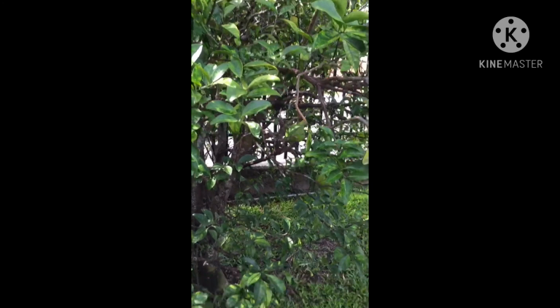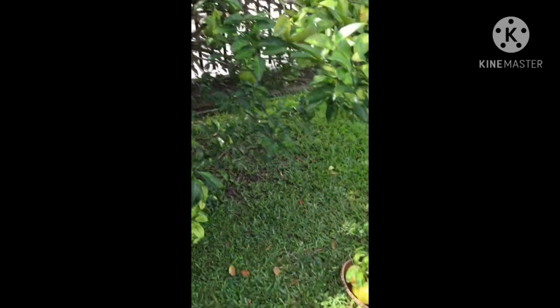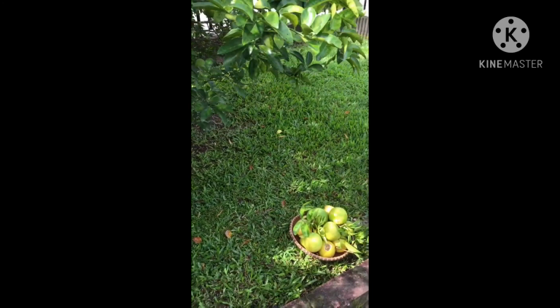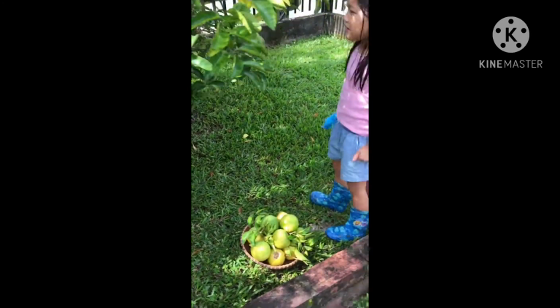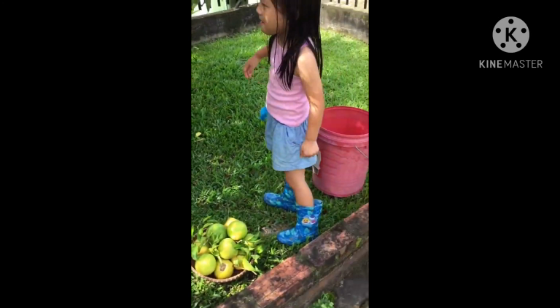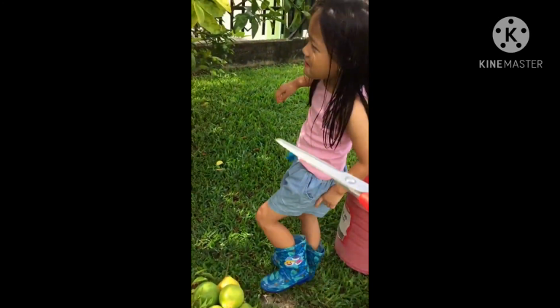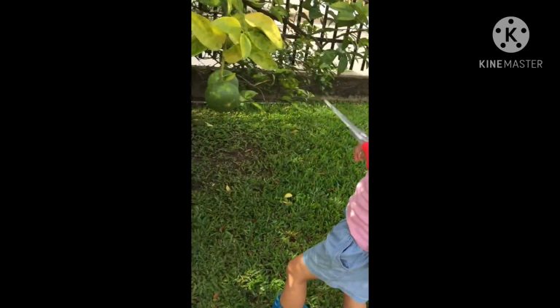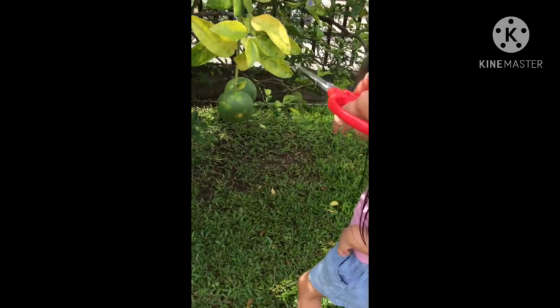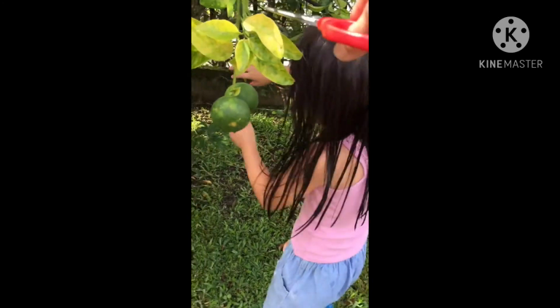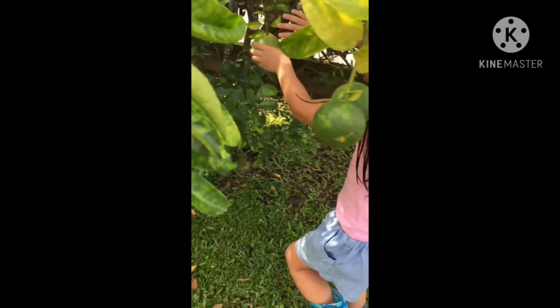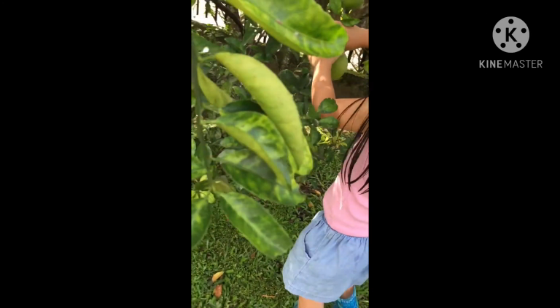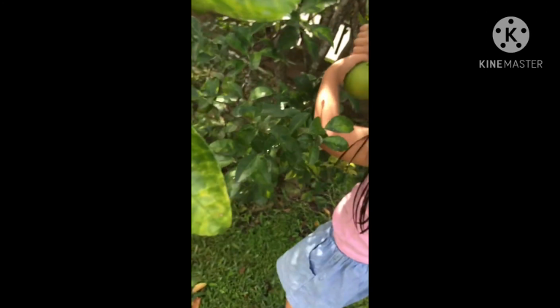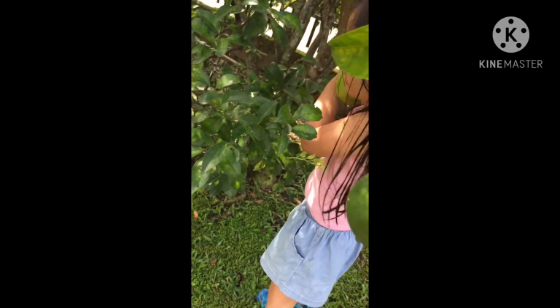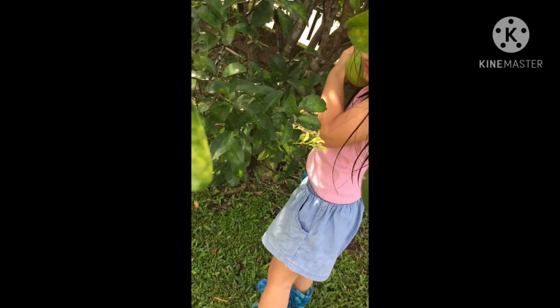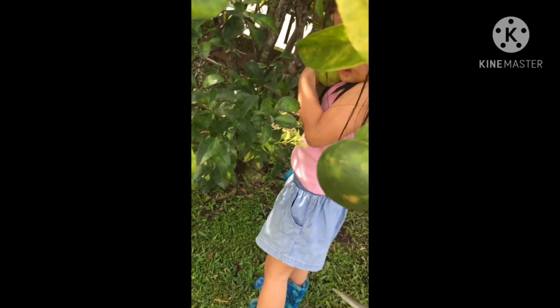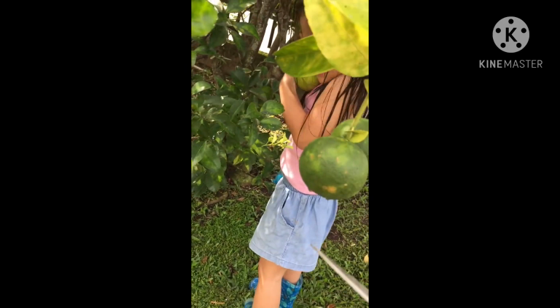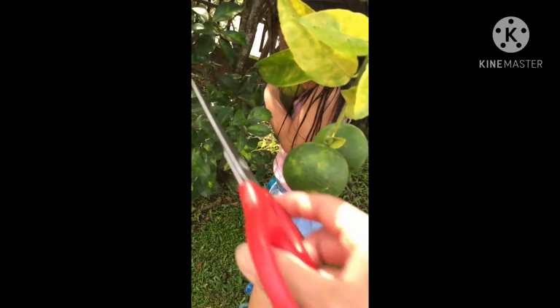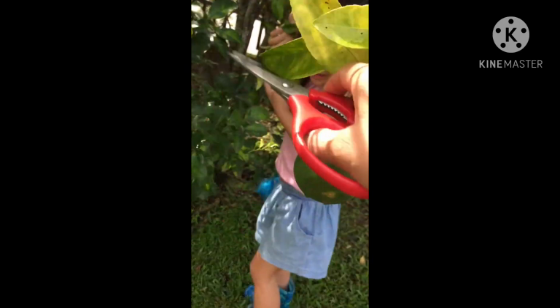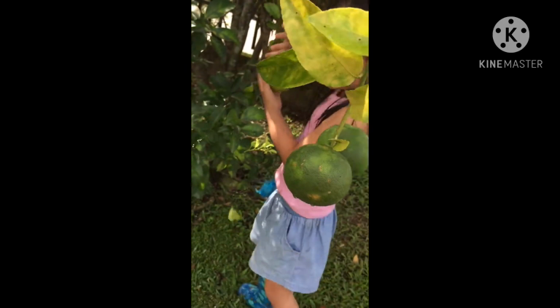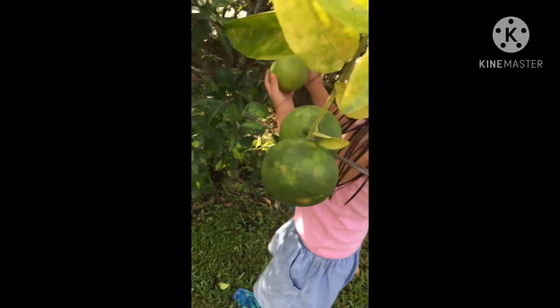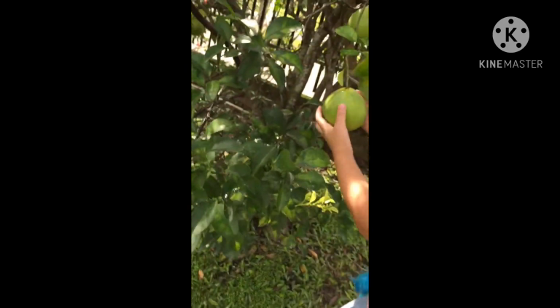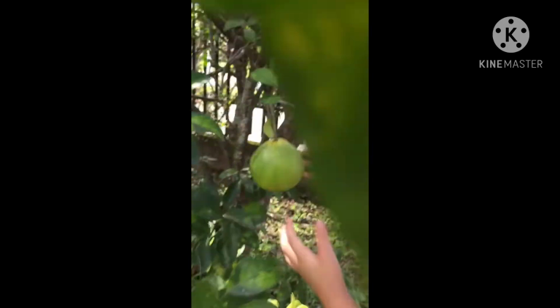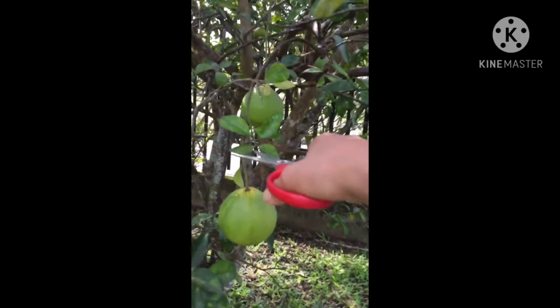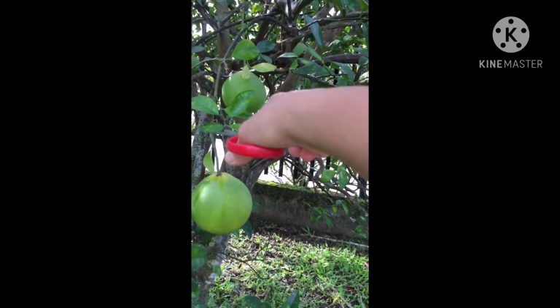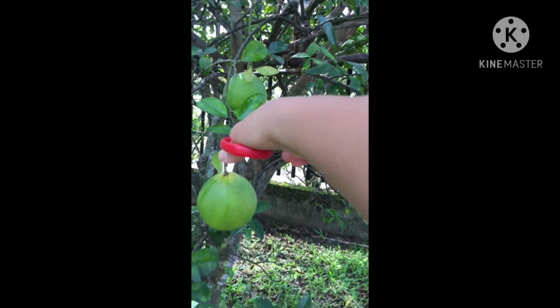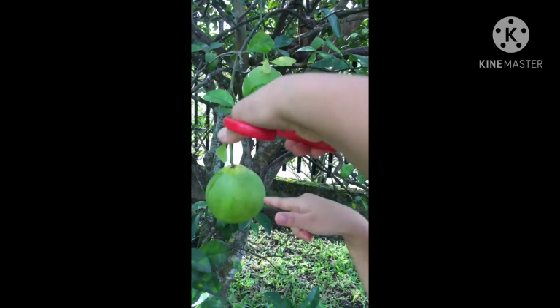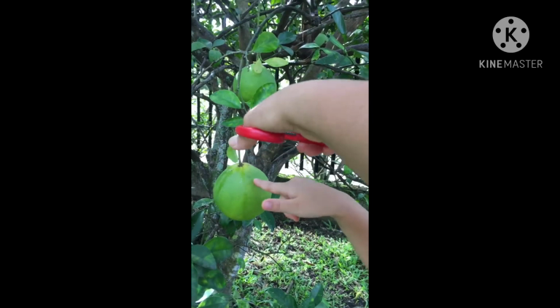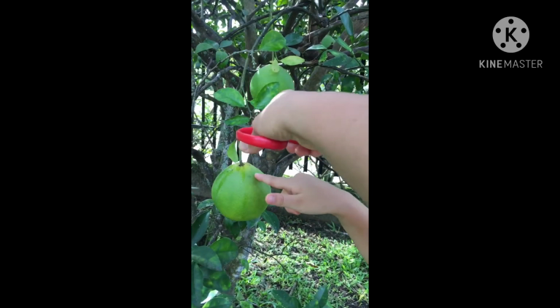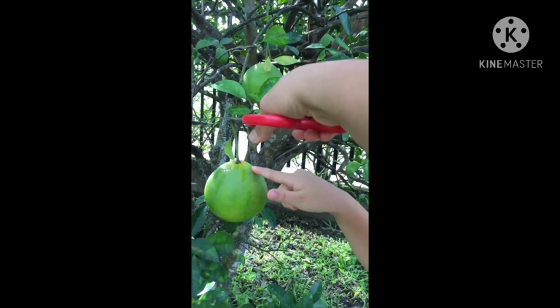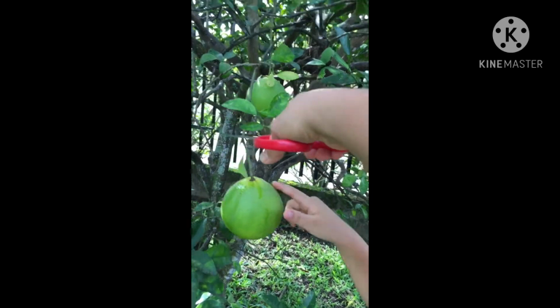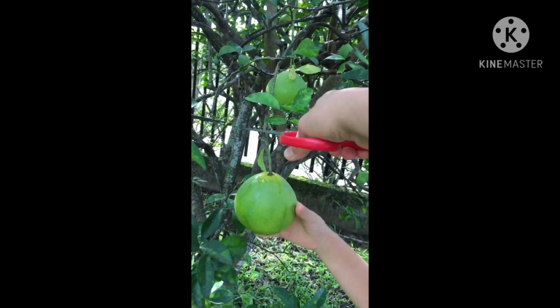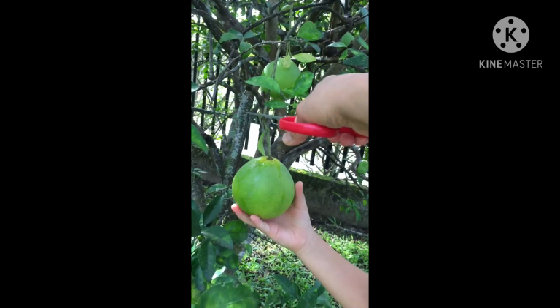Yeah, I saw it. Okay, you hold it. I cut it for you. No. Hold. Is that how you pick the oranges? You have to cut it. Okay, you hold it. No, it's a hard one. Yeah, you hold it. It's not juice, it's water.